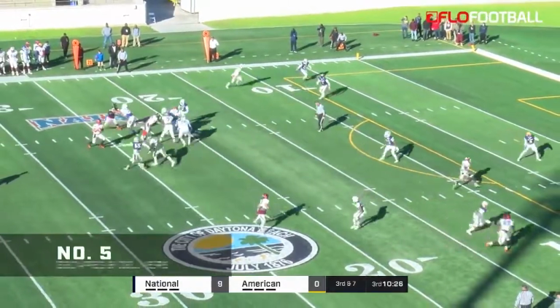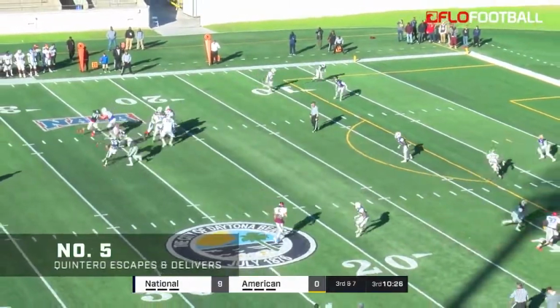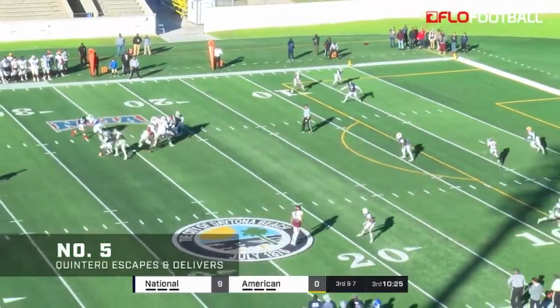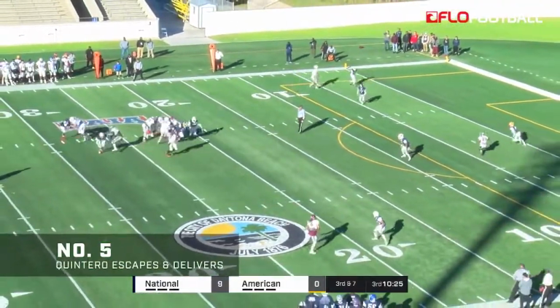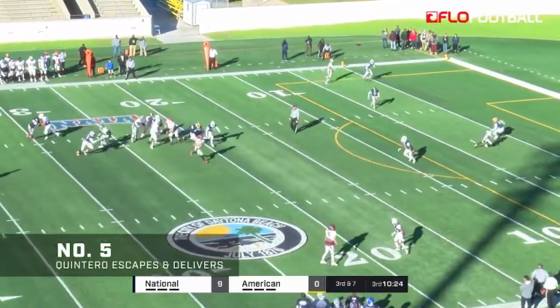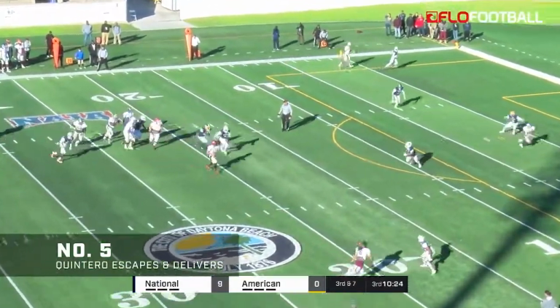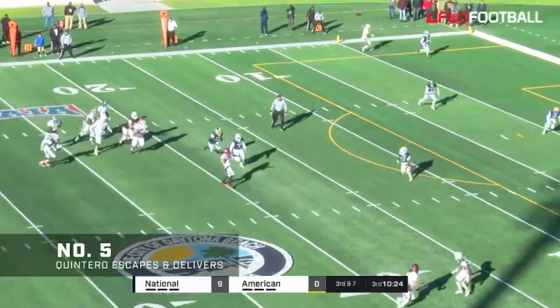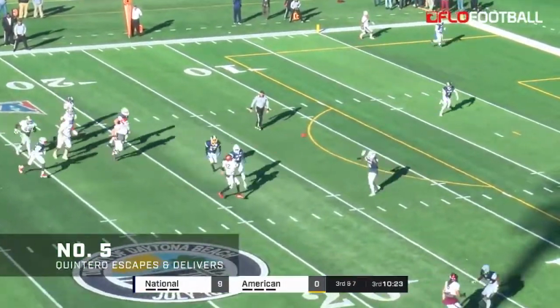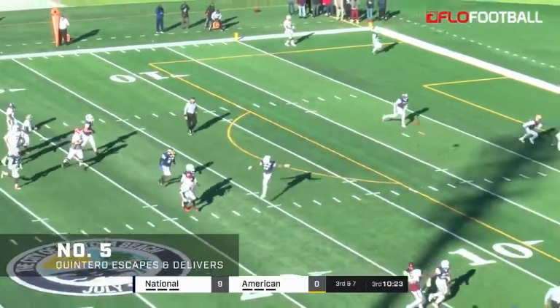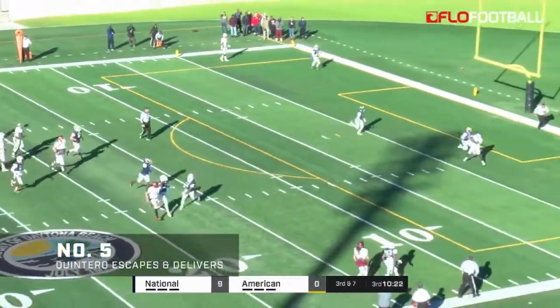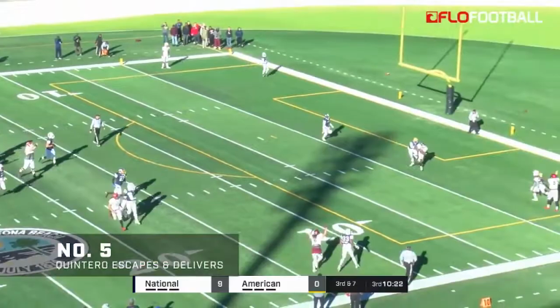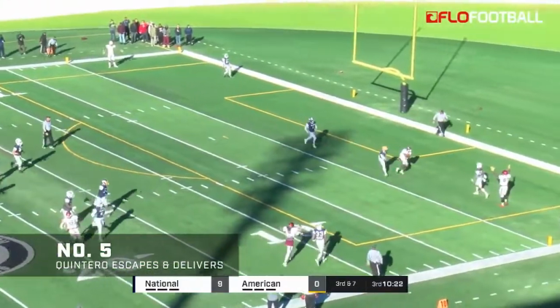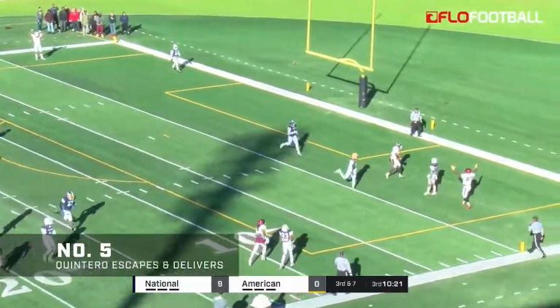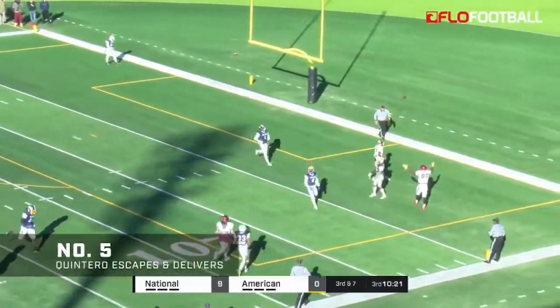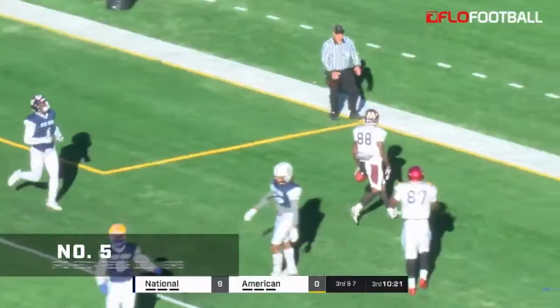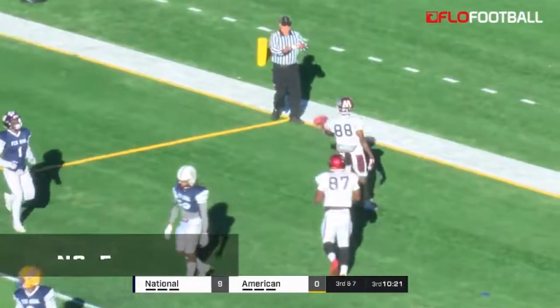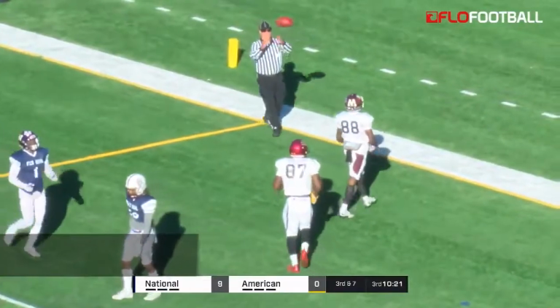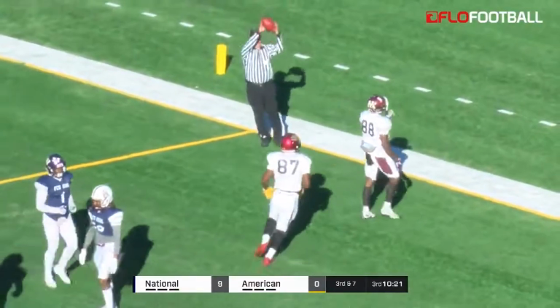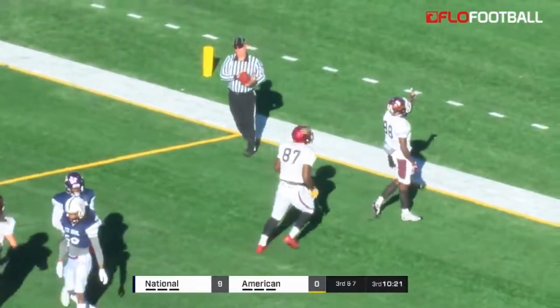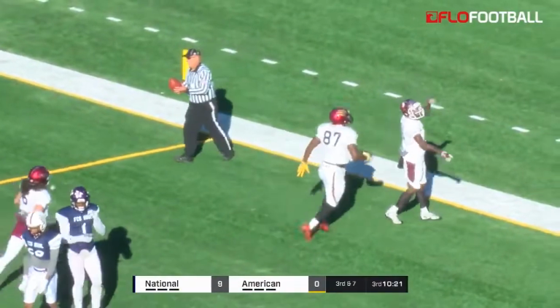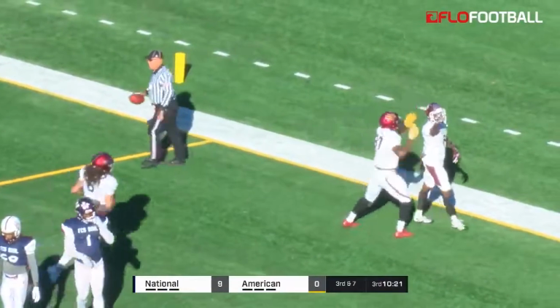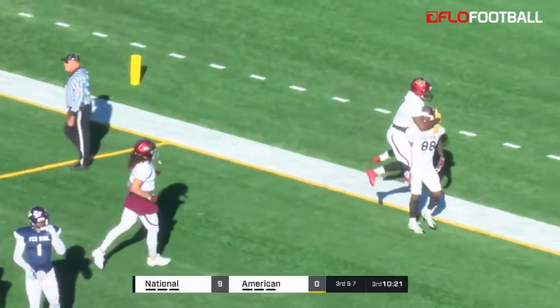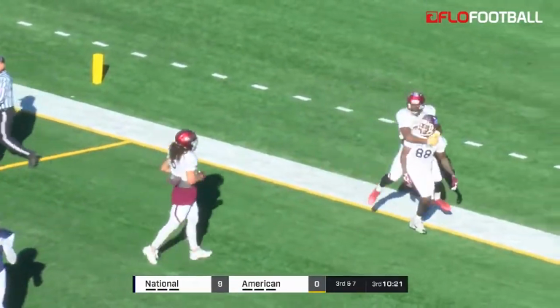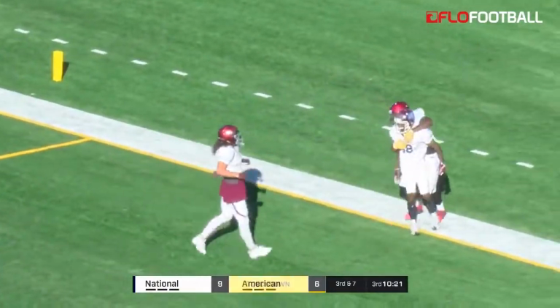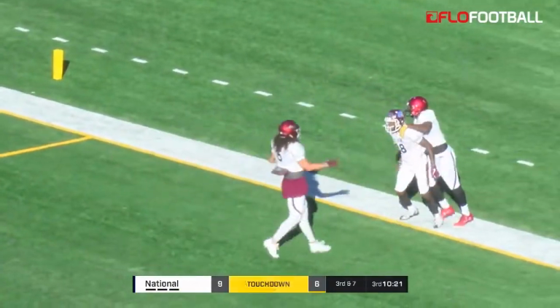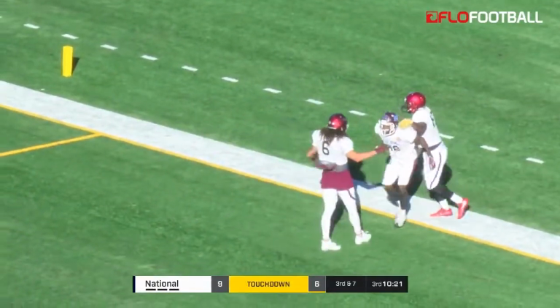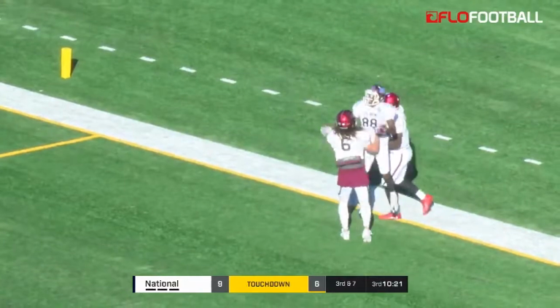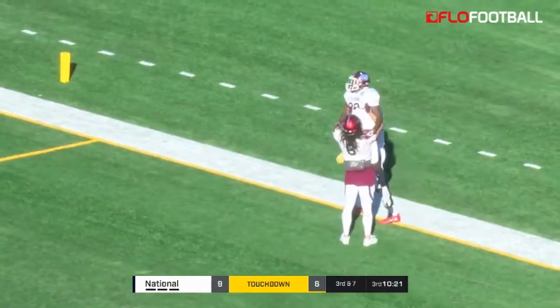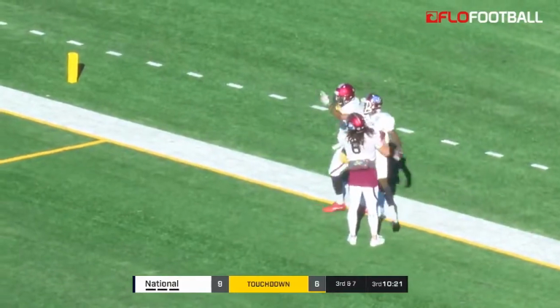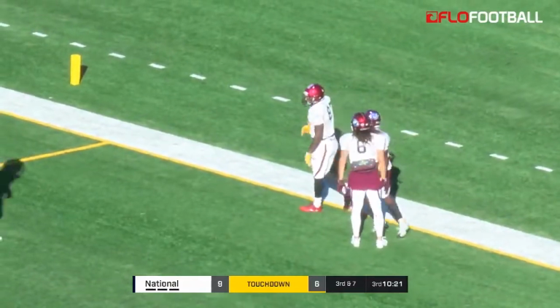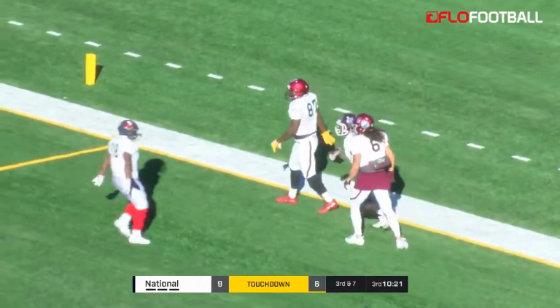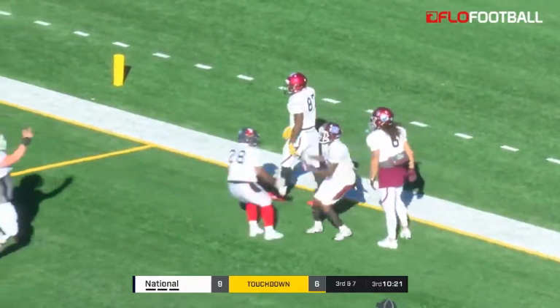Here's Quintero, flushed. He'll throw. Touchdown! Touchdown for the Americans — Americans on the board. That's Darvin Kinsey.